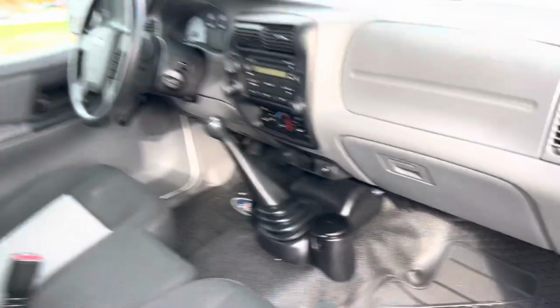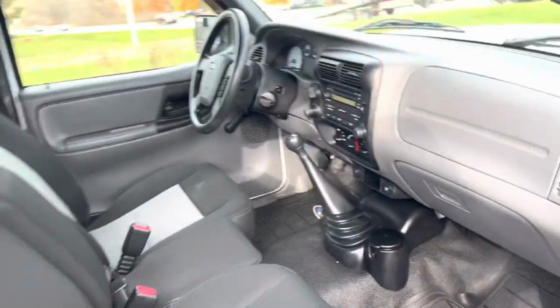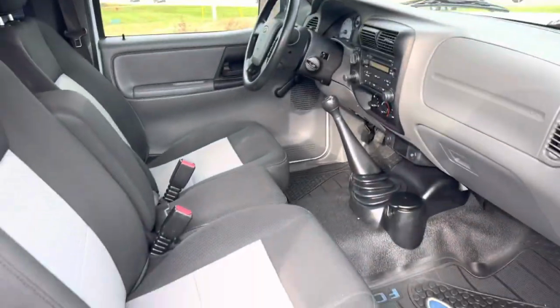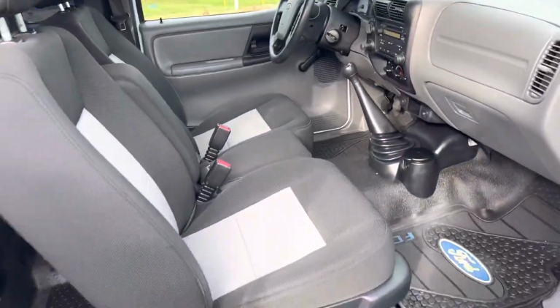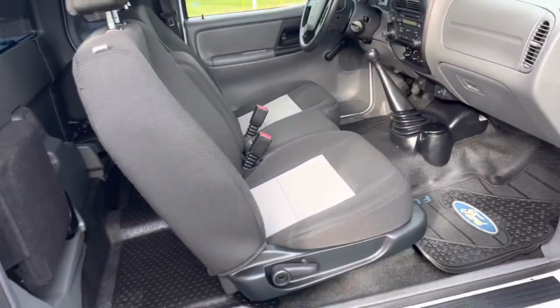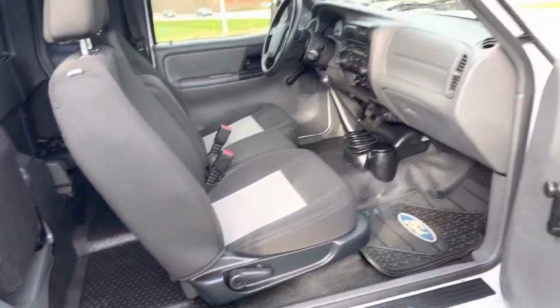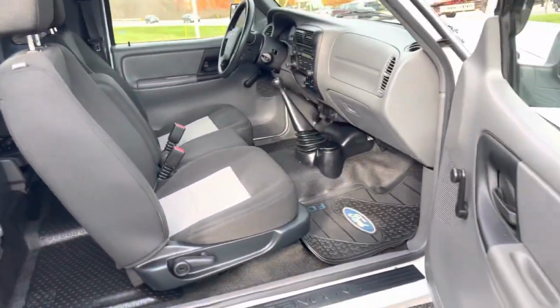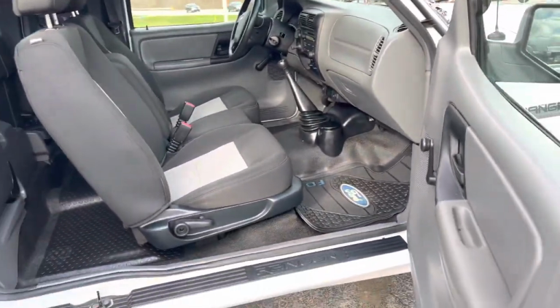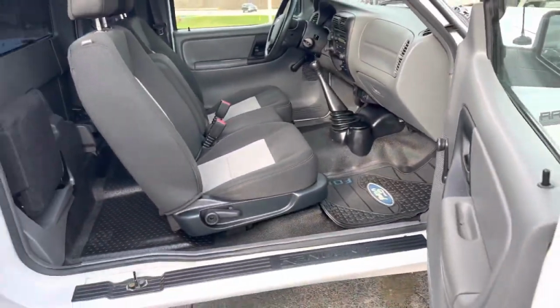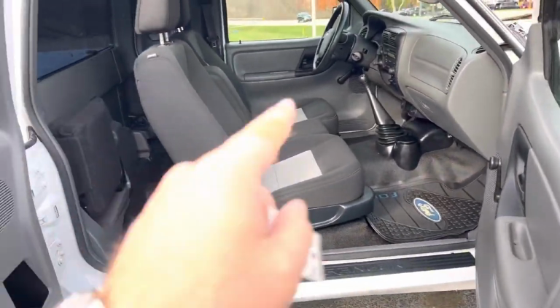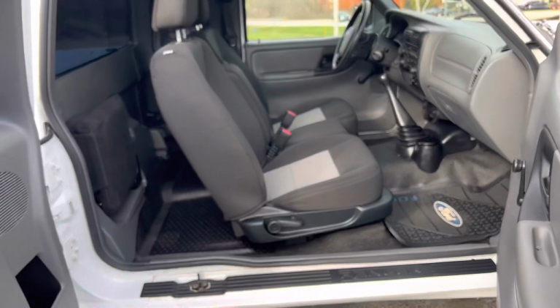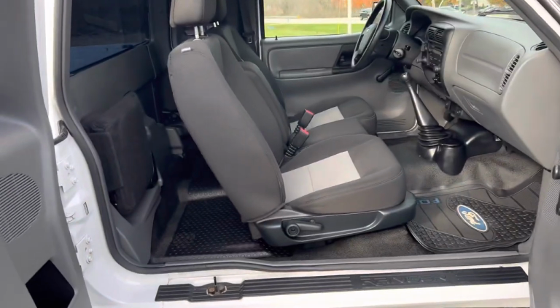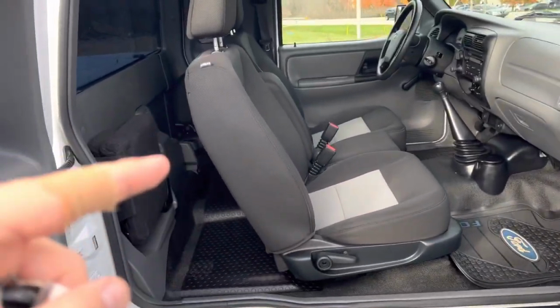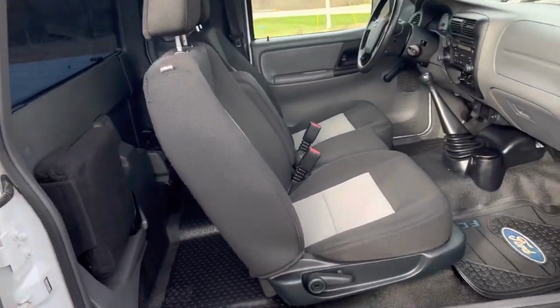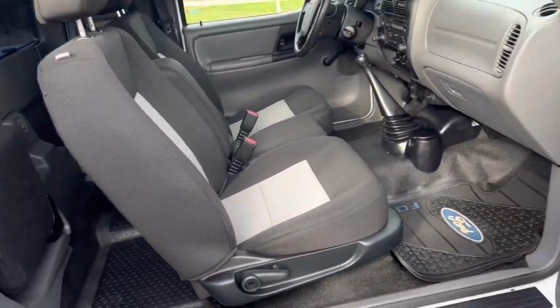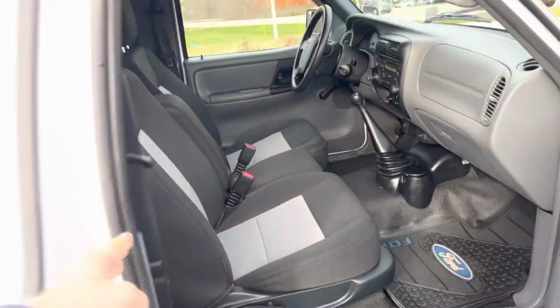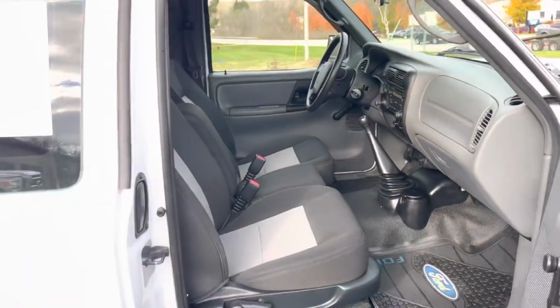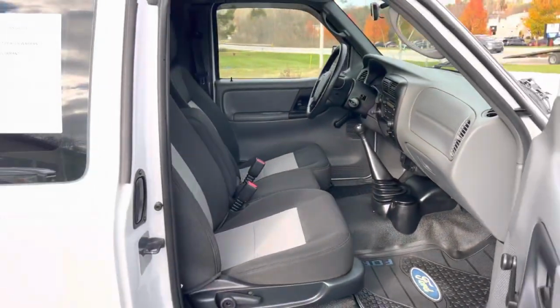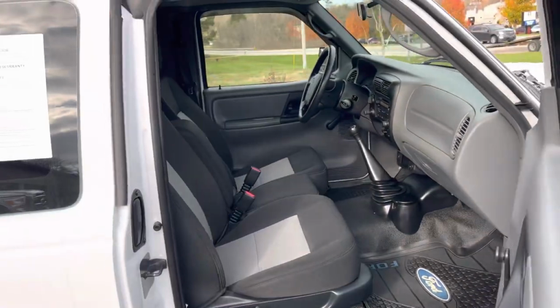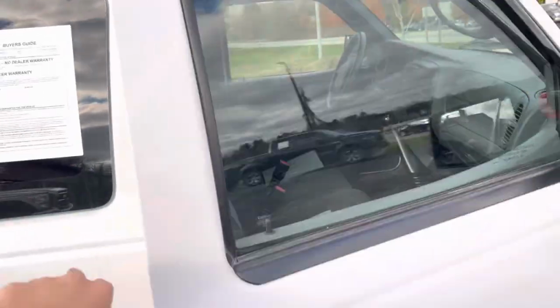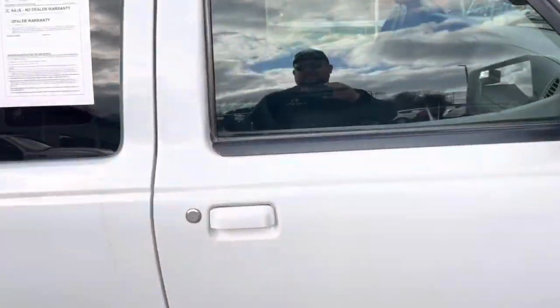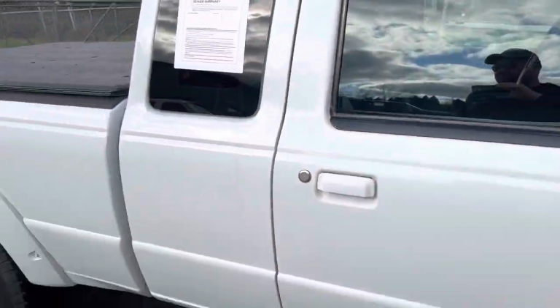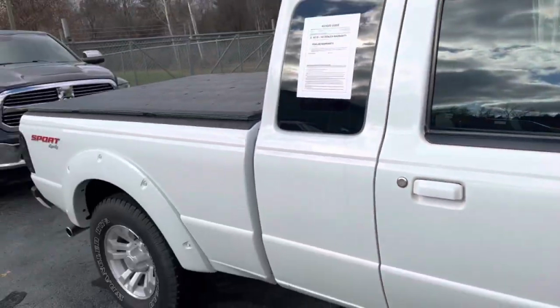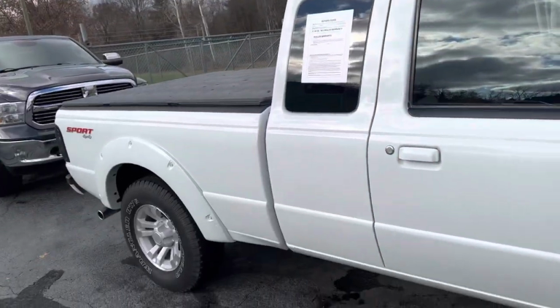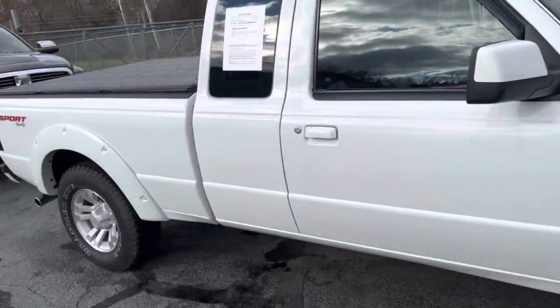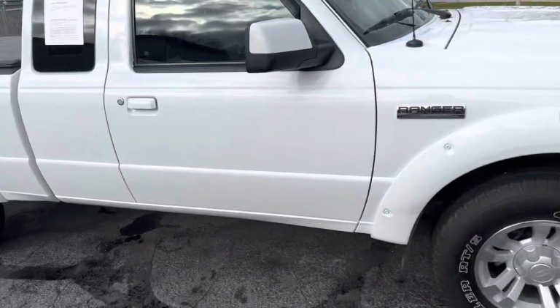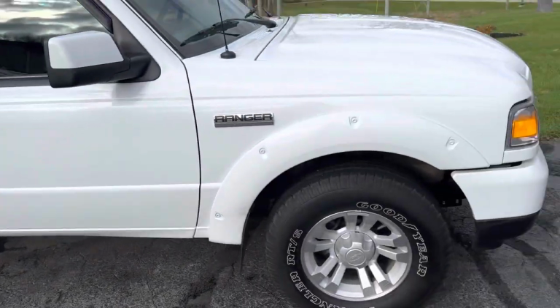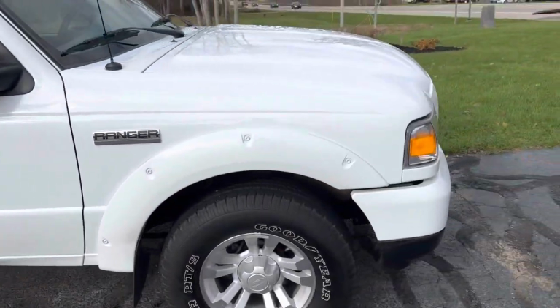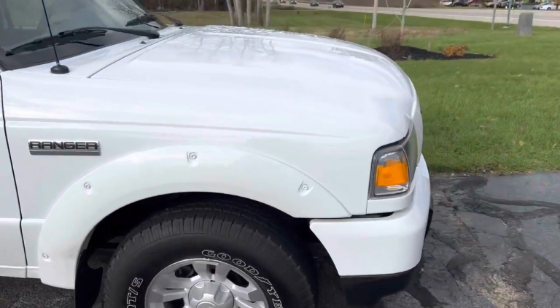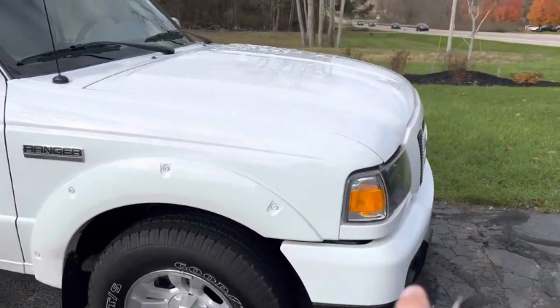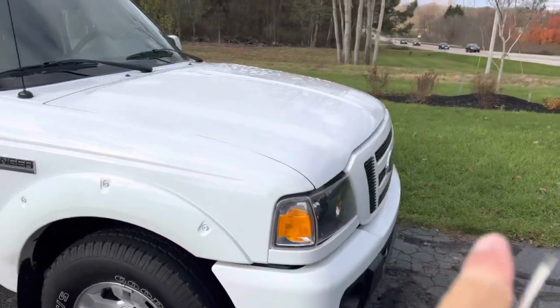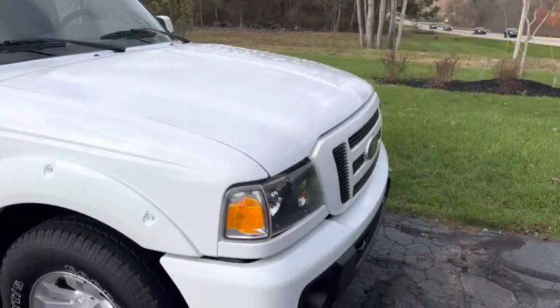I bet this one goes out of state. I want you local guys to buy this, but the last one went to Pennsylvania. This thing is dialed in. All you skeptics out there — it's original miles and it is like new.